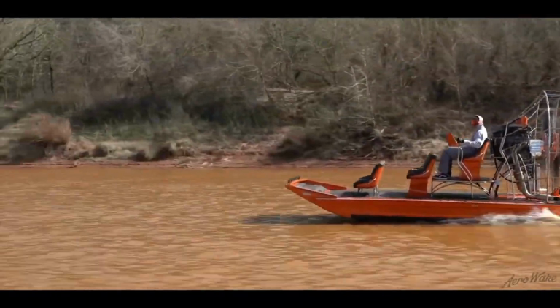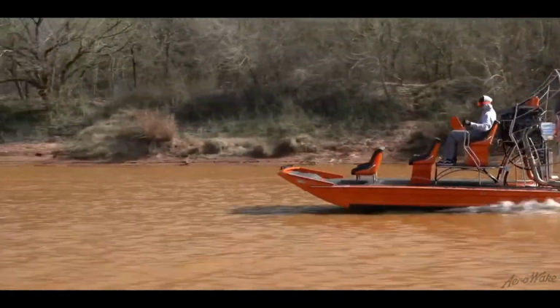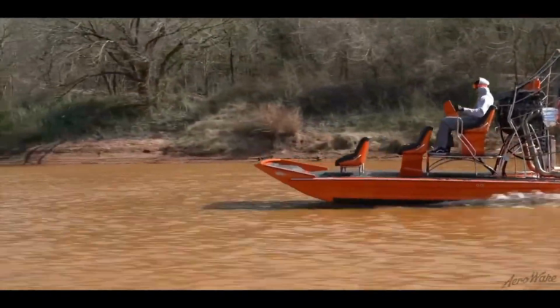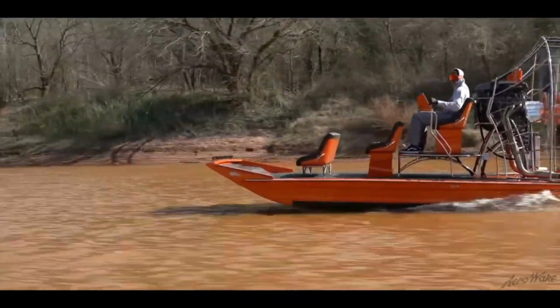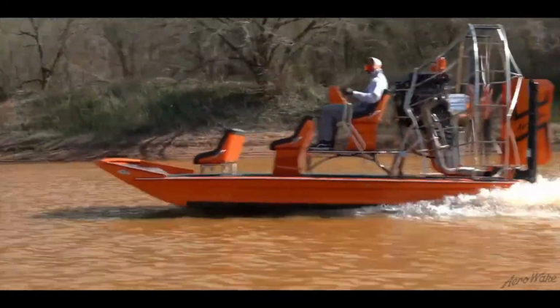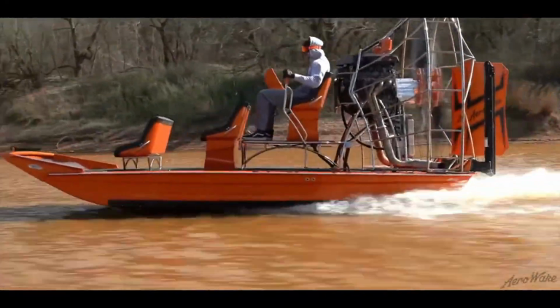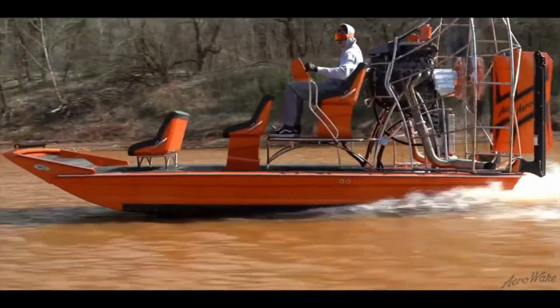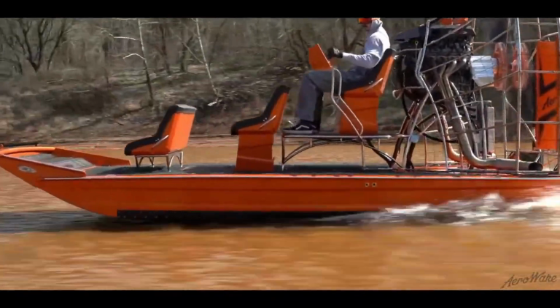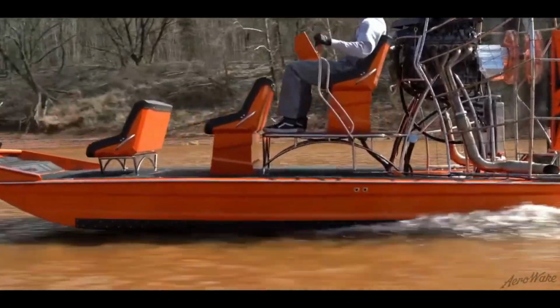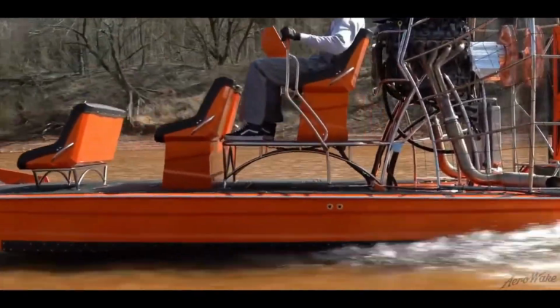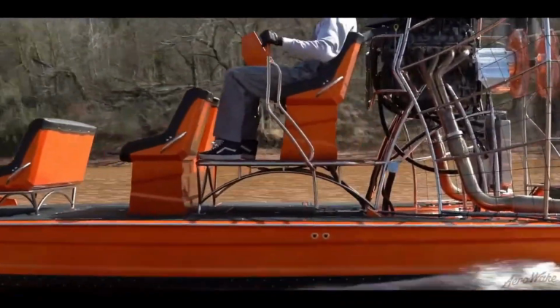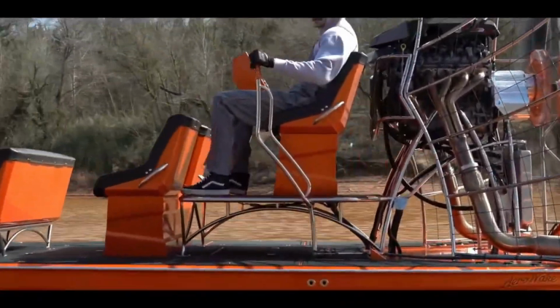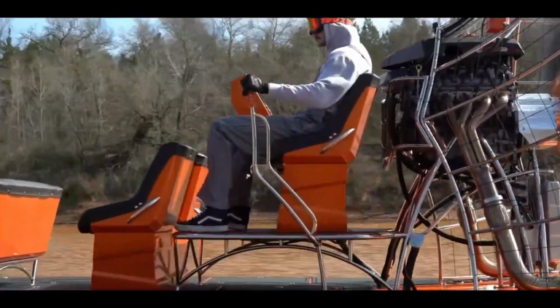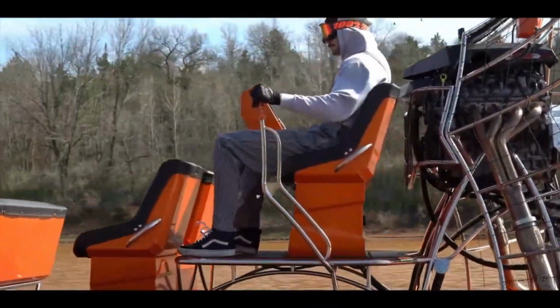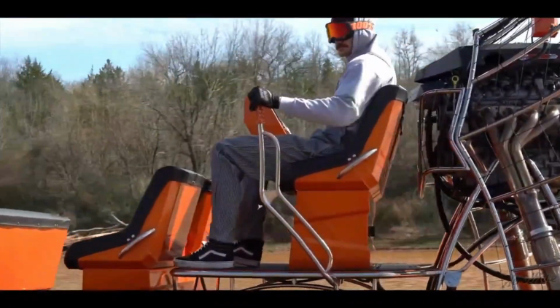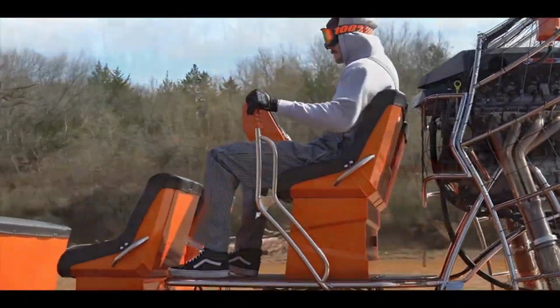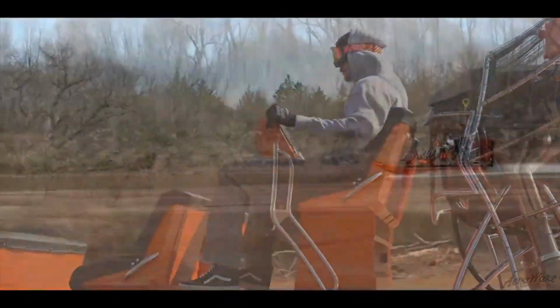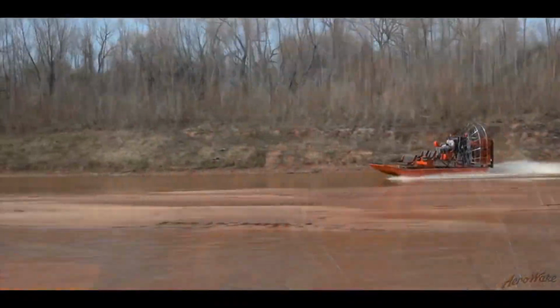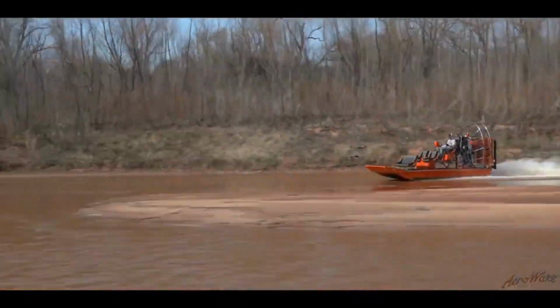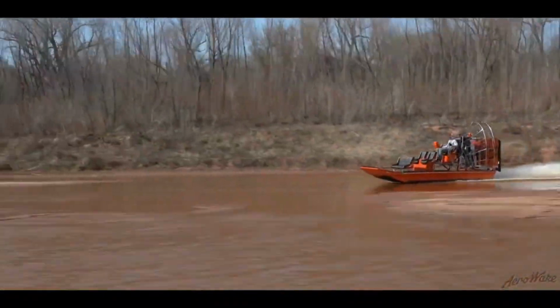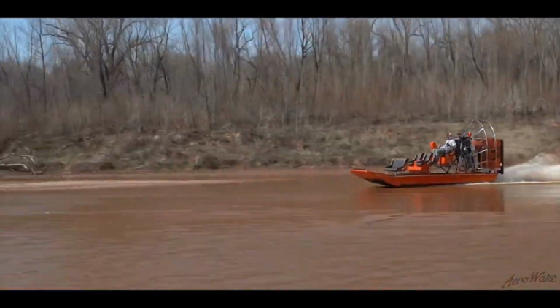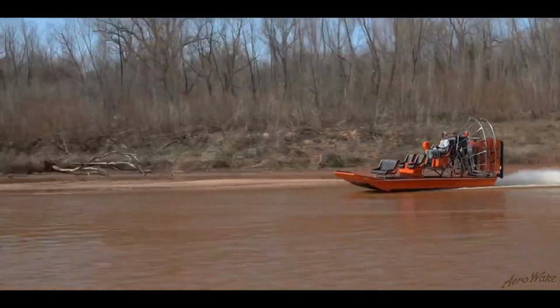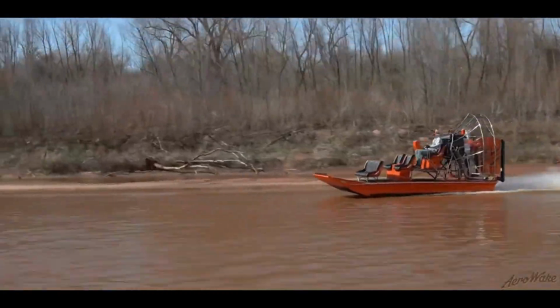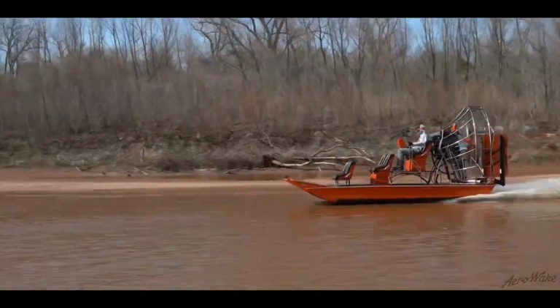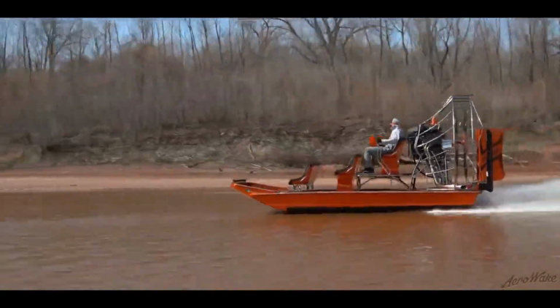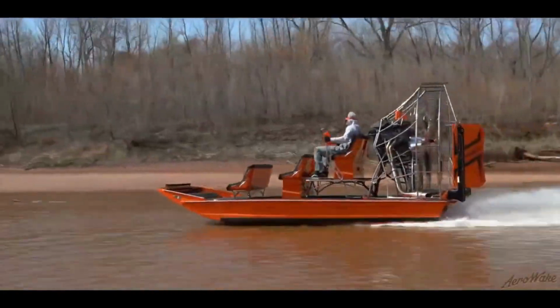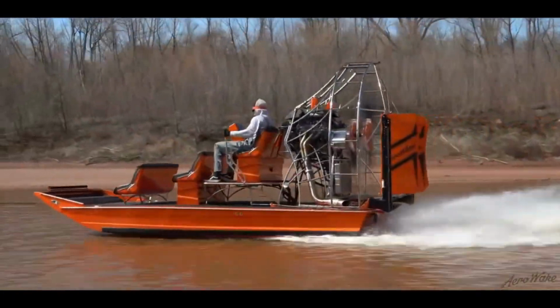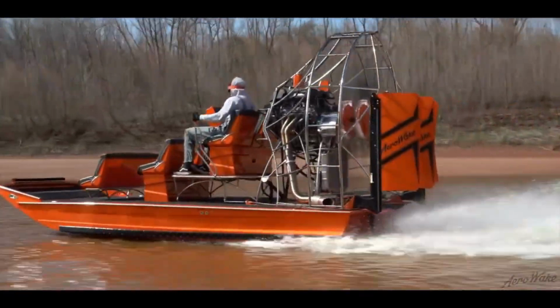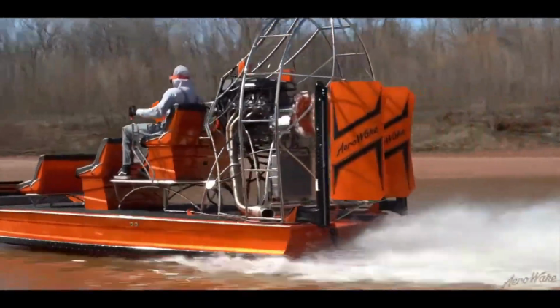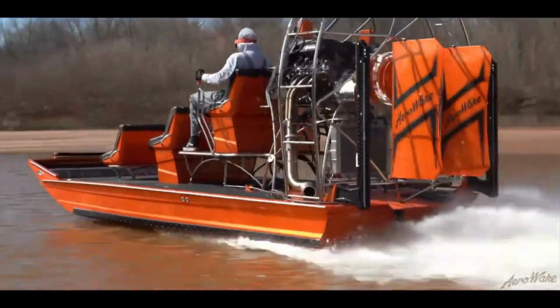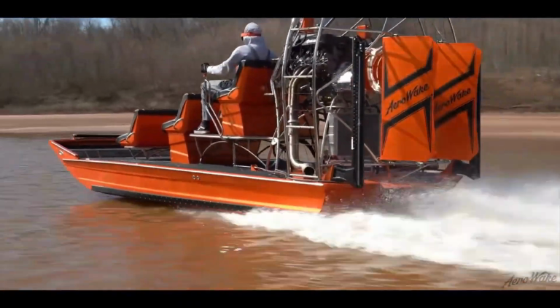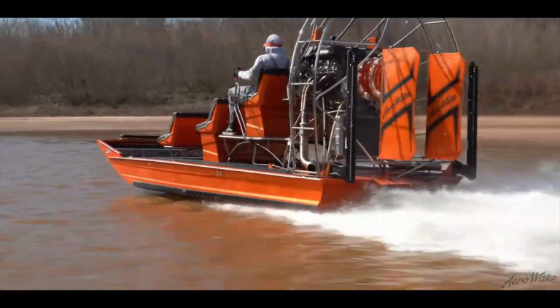Whether you're a thrill seeker, fisherman, or outdoor enthusiast, the AeroWake Tunnel Hull Airboat is the perfect vessel for you. With its stable and smooth ride, you'll be able to explore new territories and experience the thrill of the ride like never before.